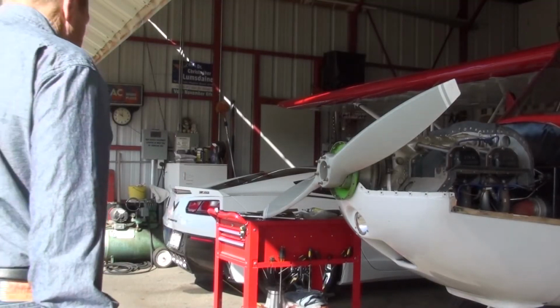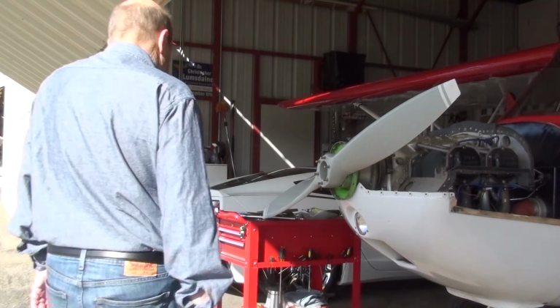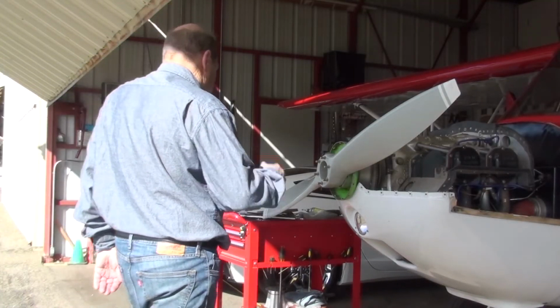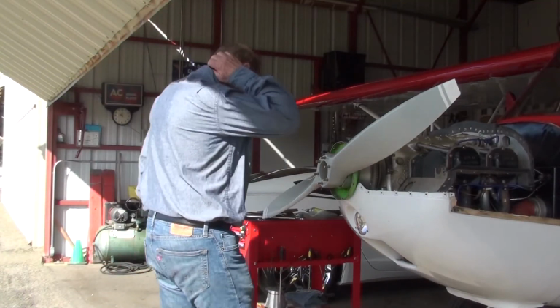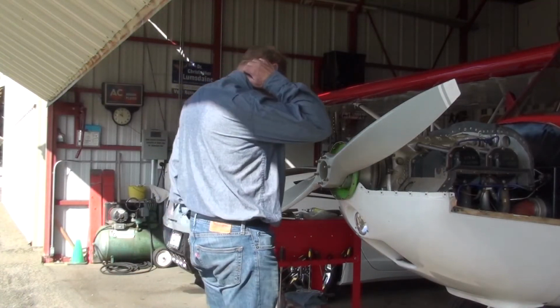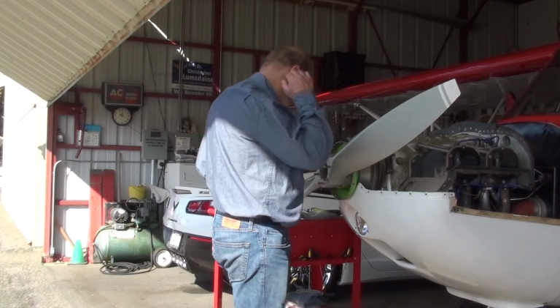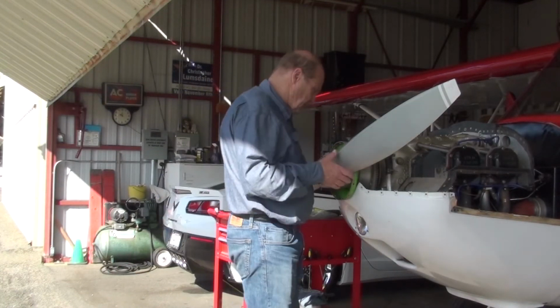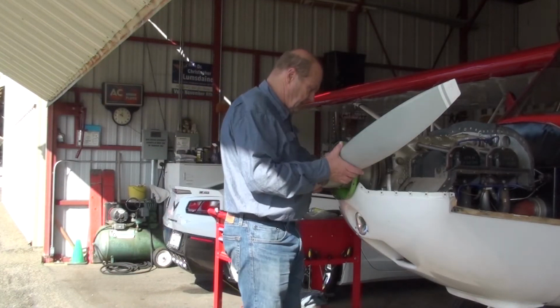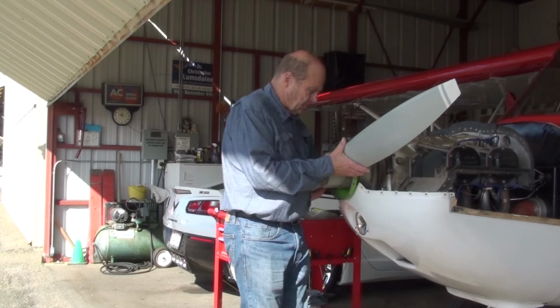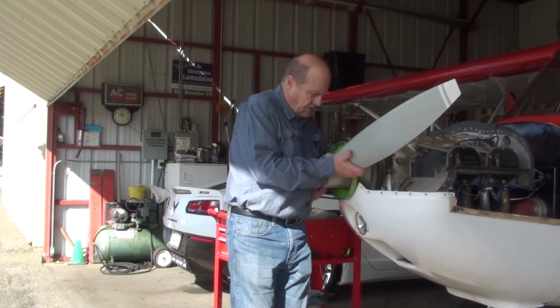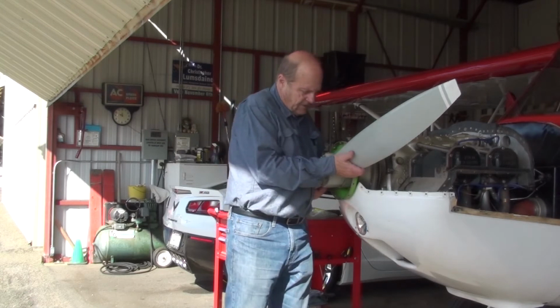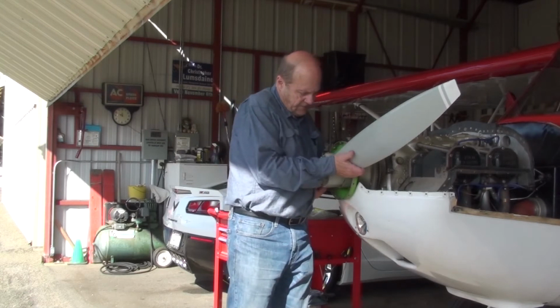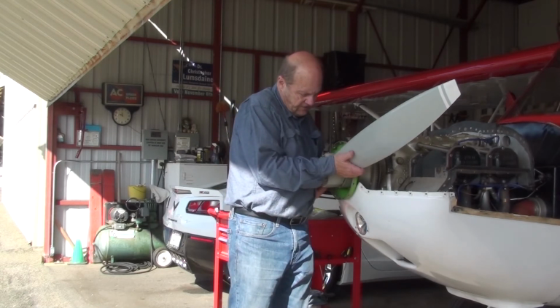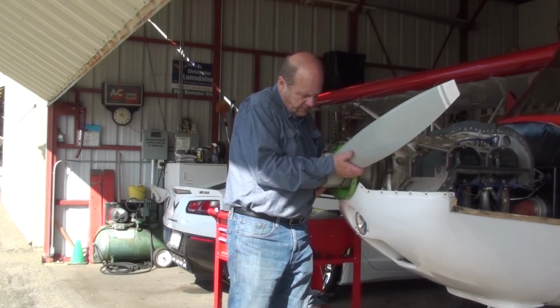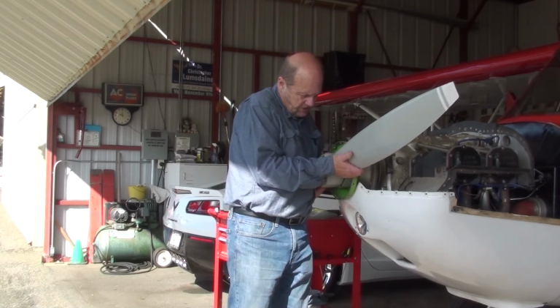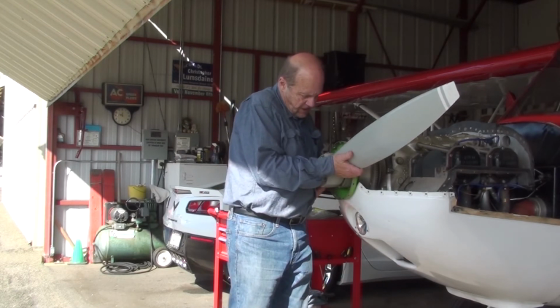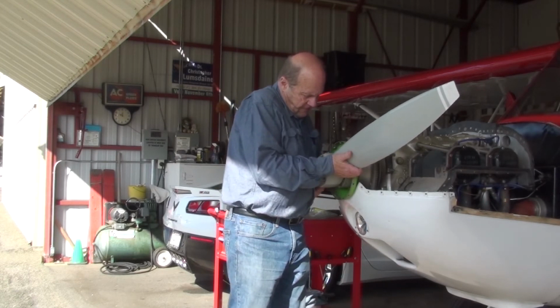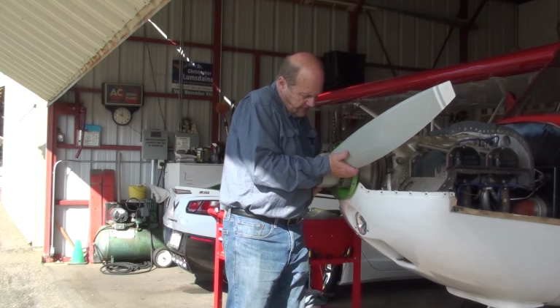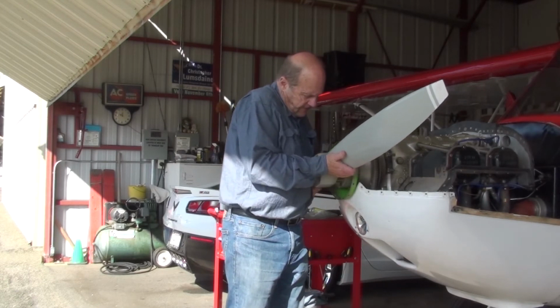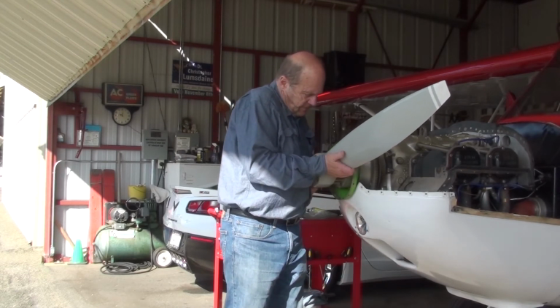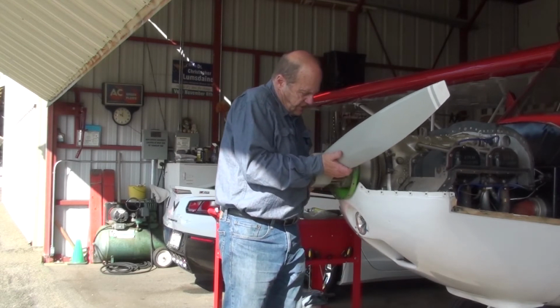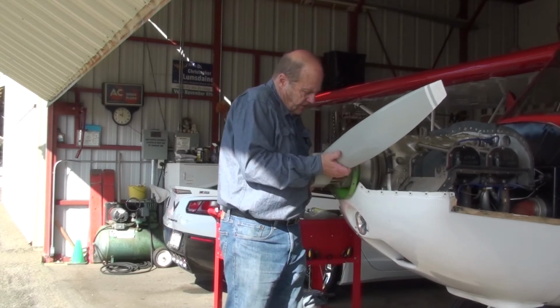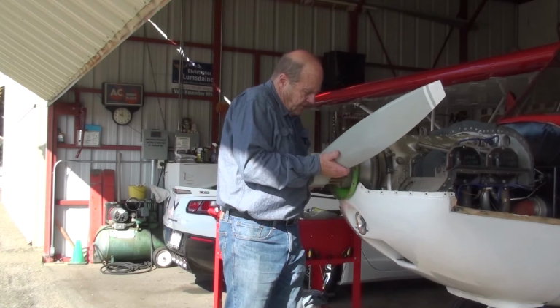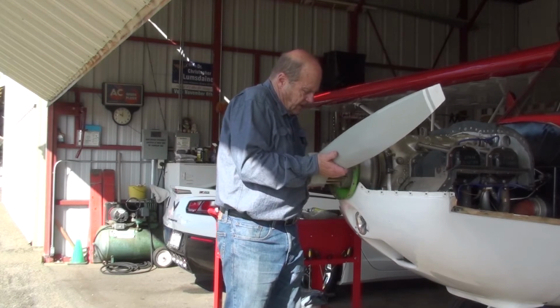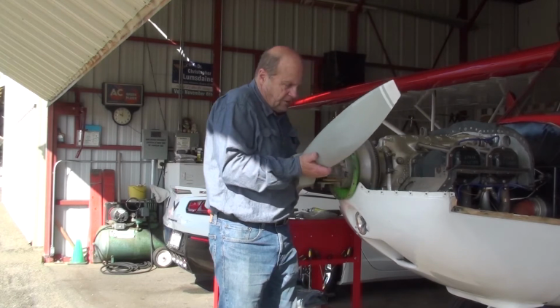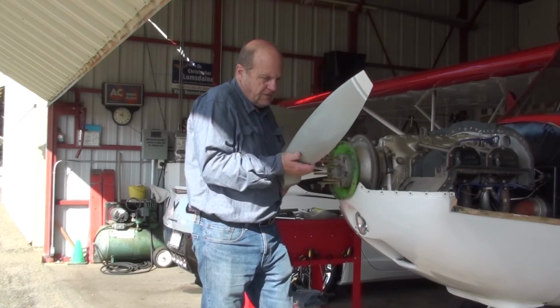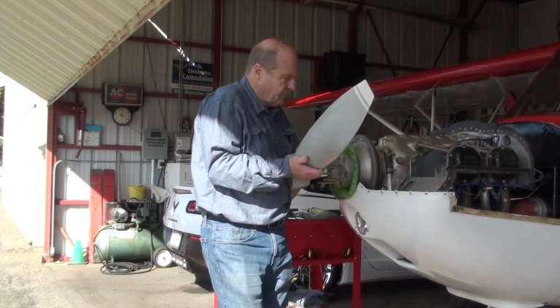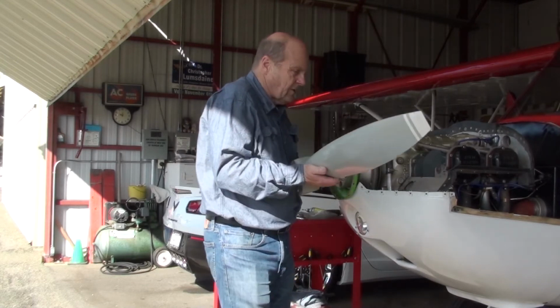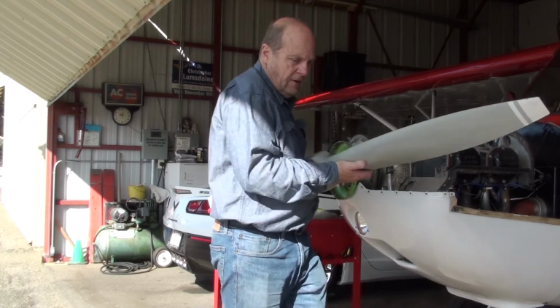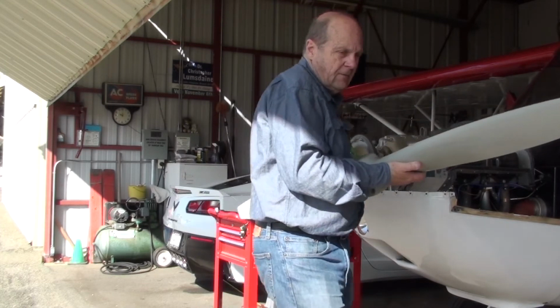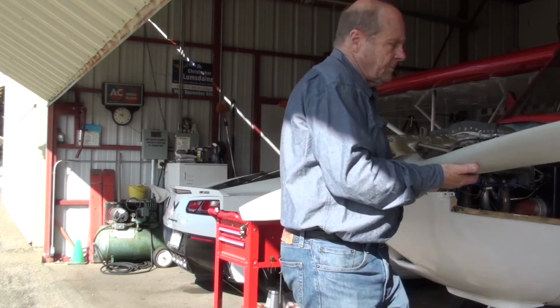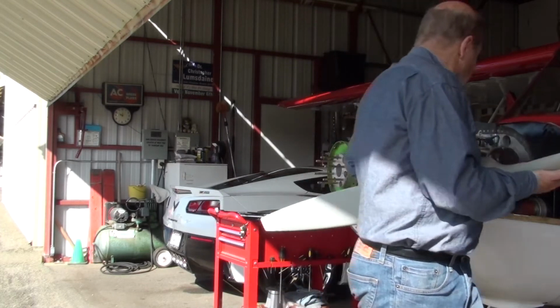This was a borrowed propeller with a 49 inch pitch. Mine's a 46 inch pitch, so I had it re-pitched to 49 inches because it's more appropriate for my application.